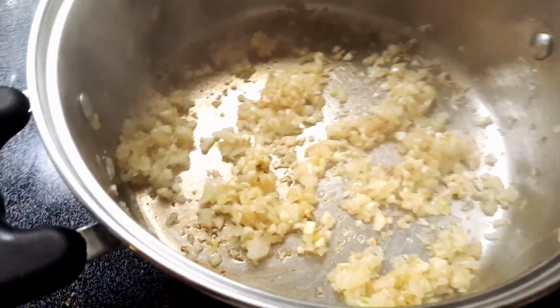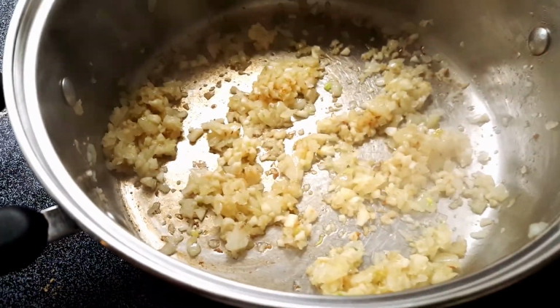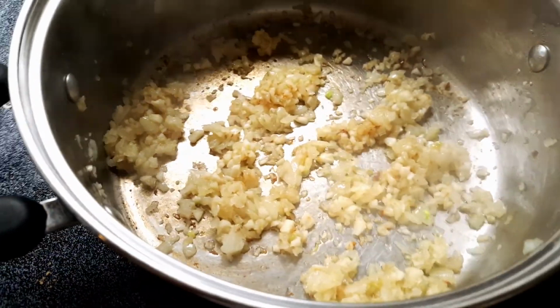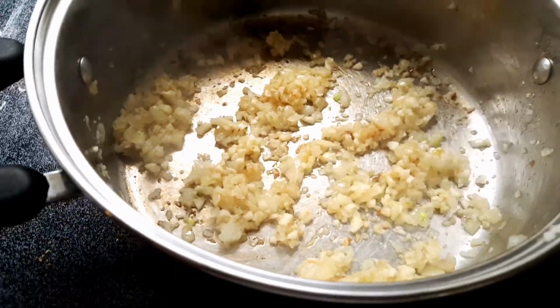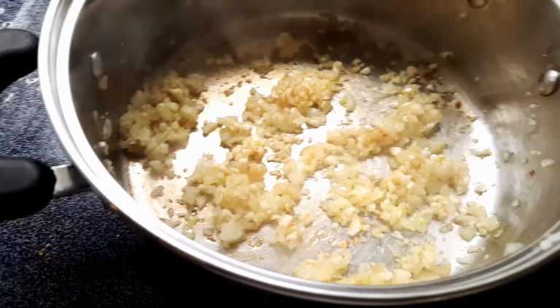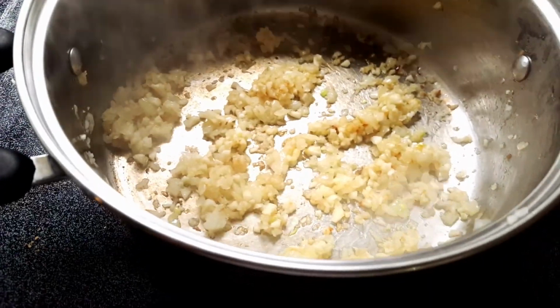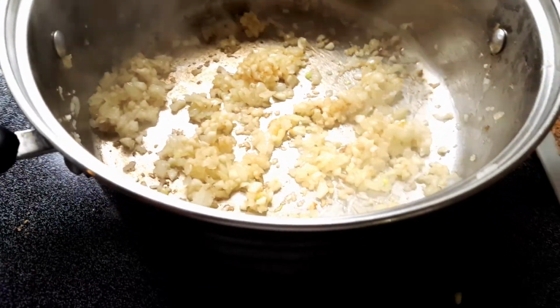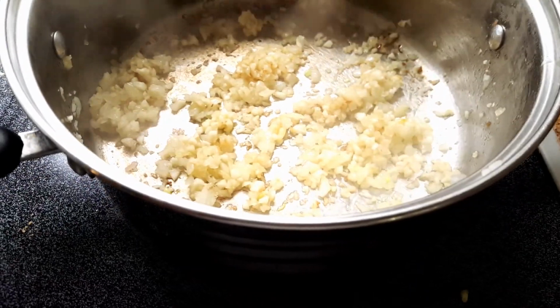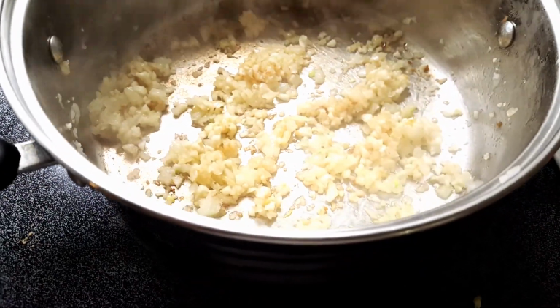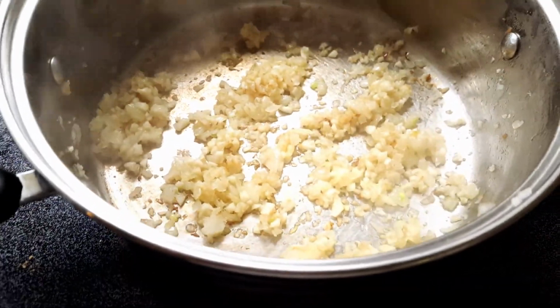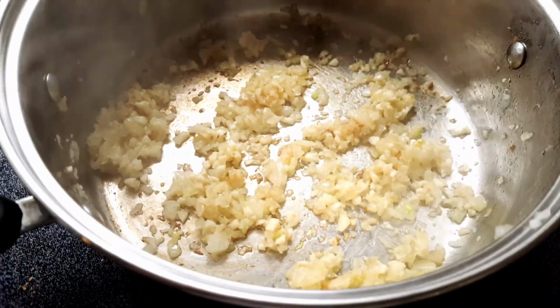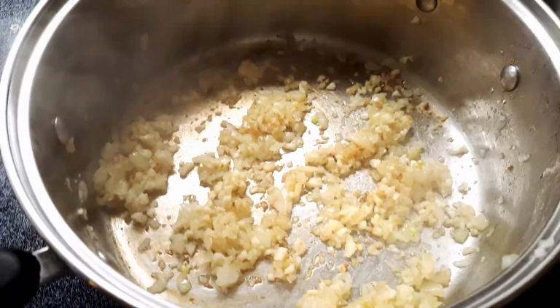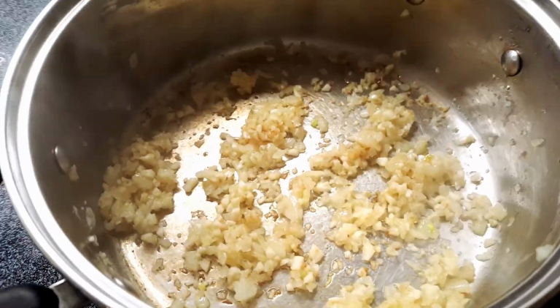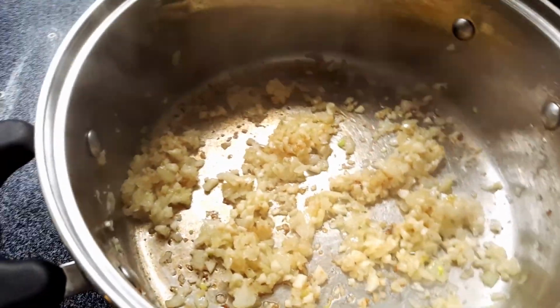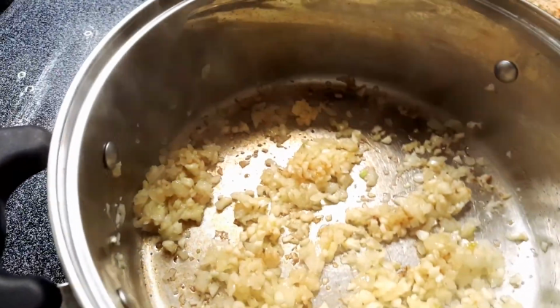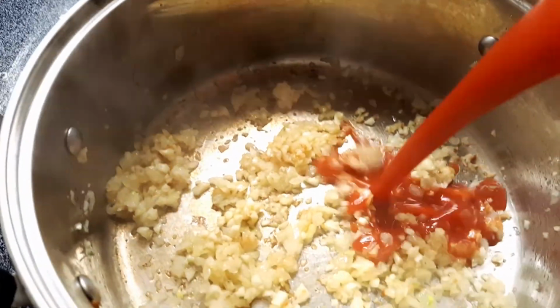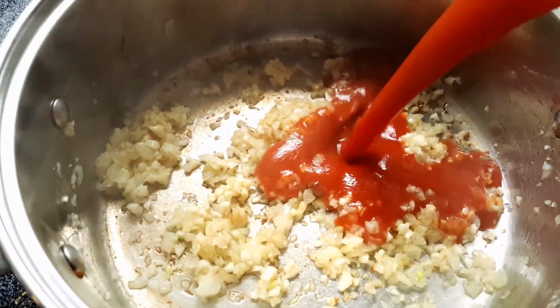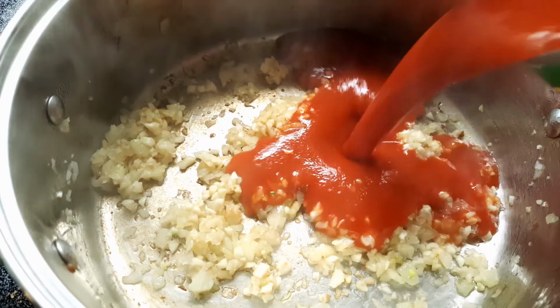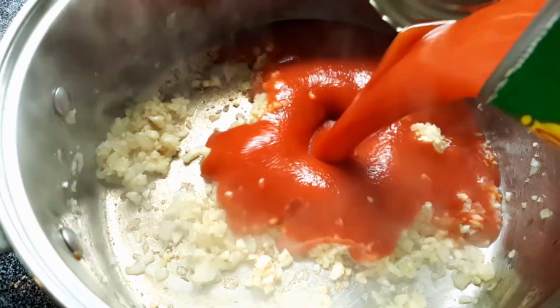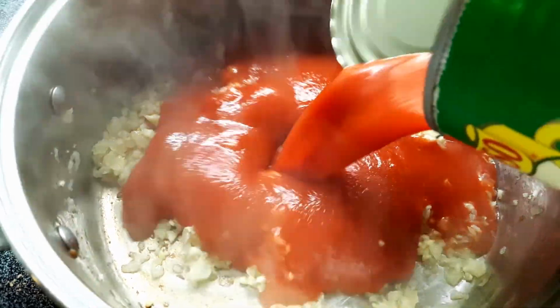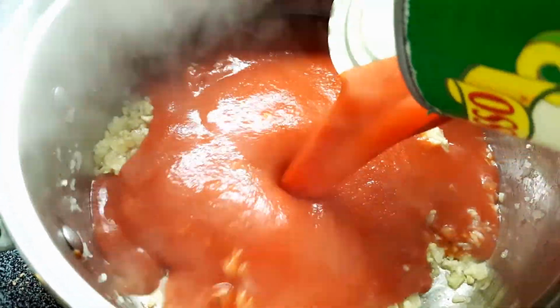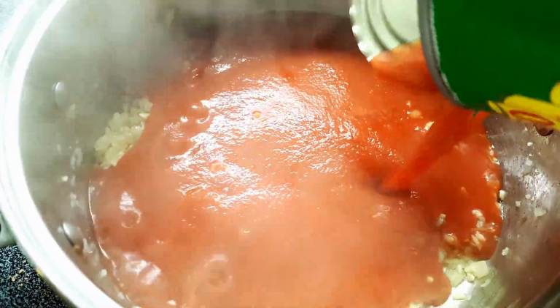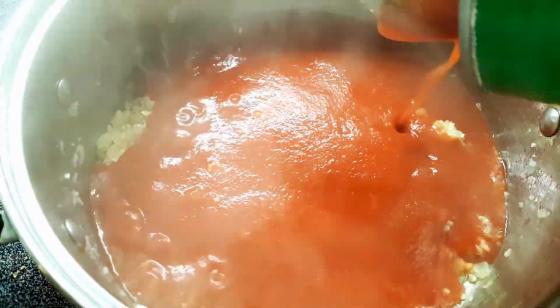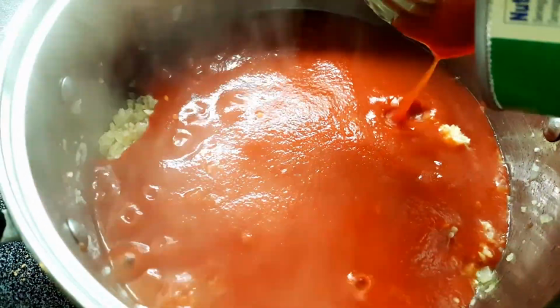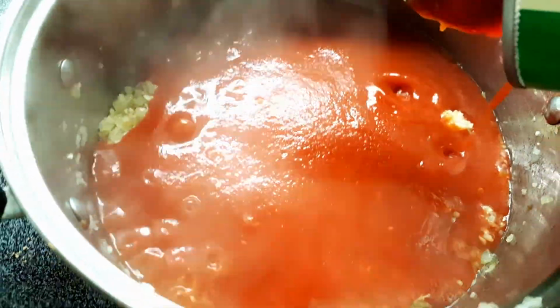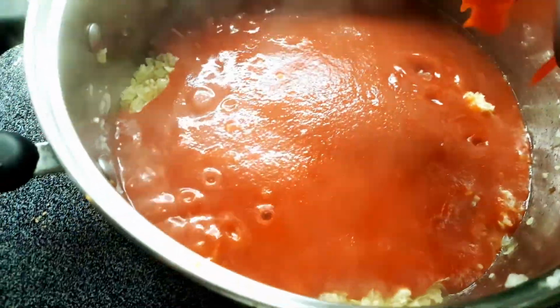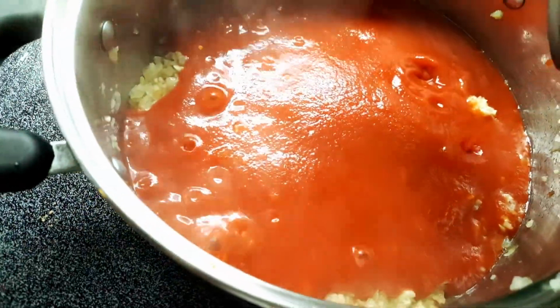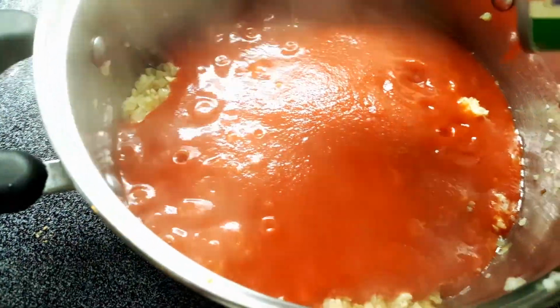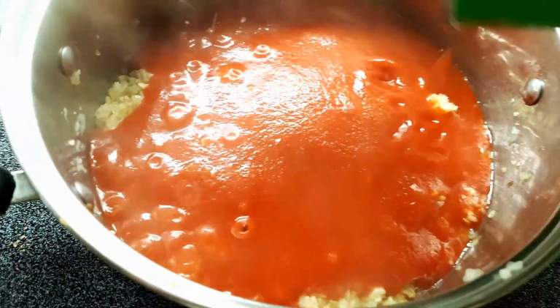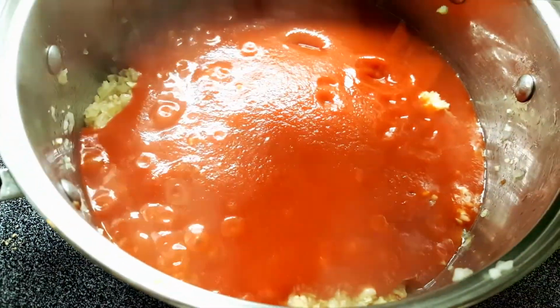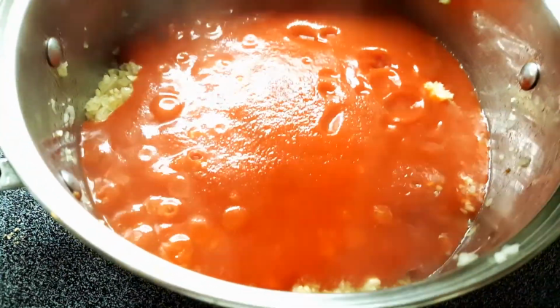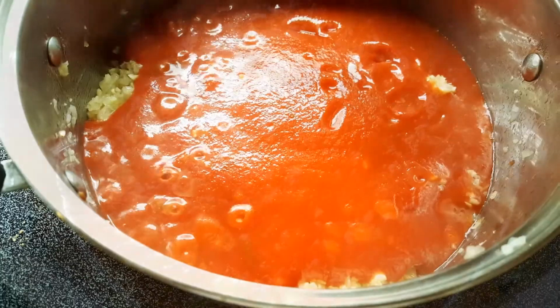You want to add in your sauce — I'm using Tutoroso, just a regular sauce that you have to season yourself of course. Step back, it's going to be messy.